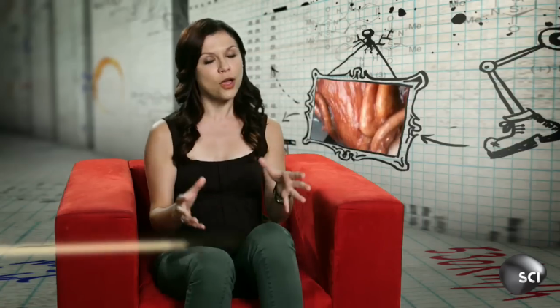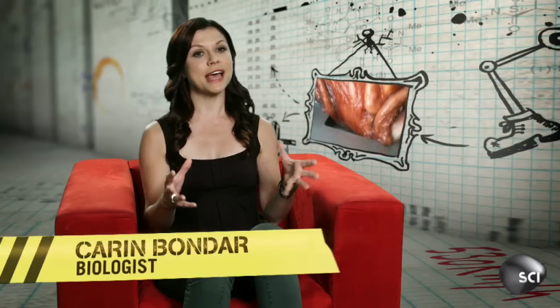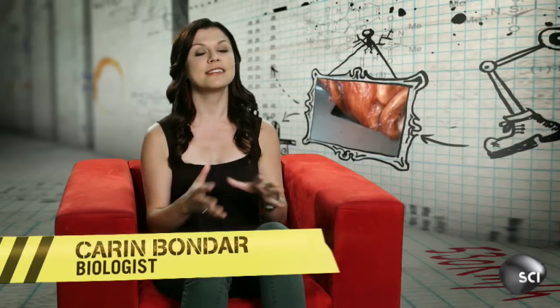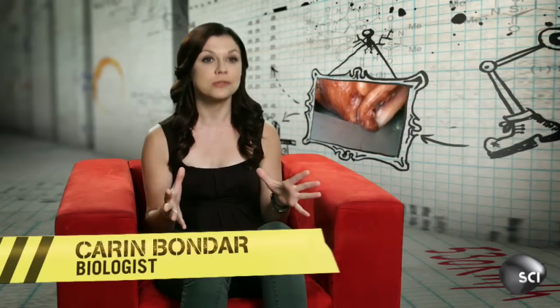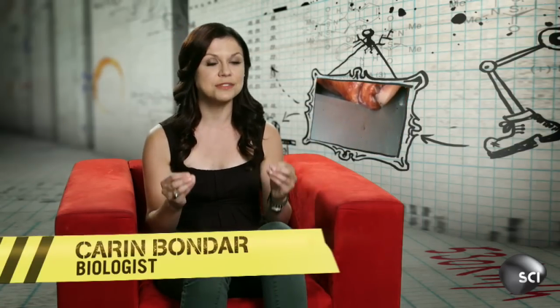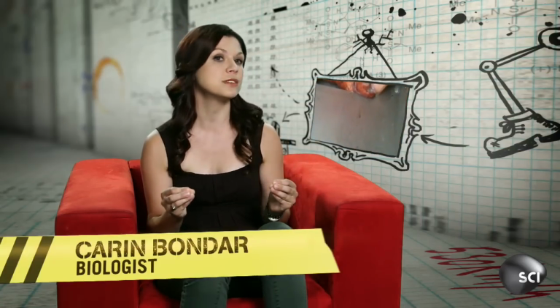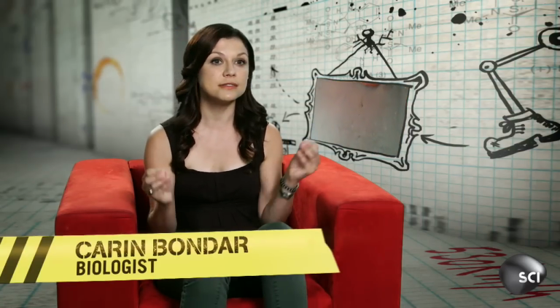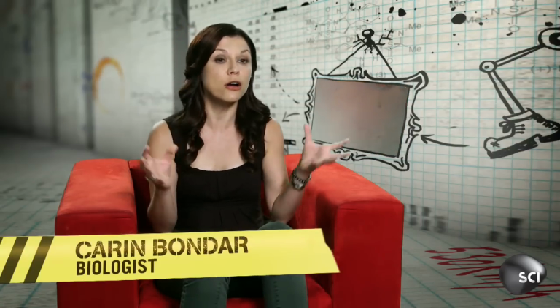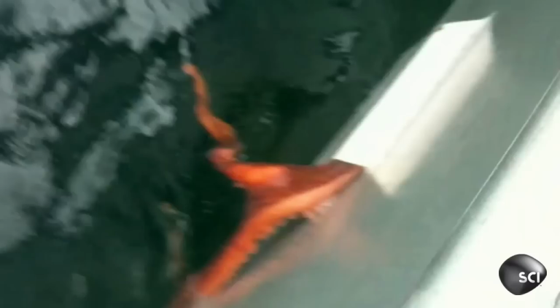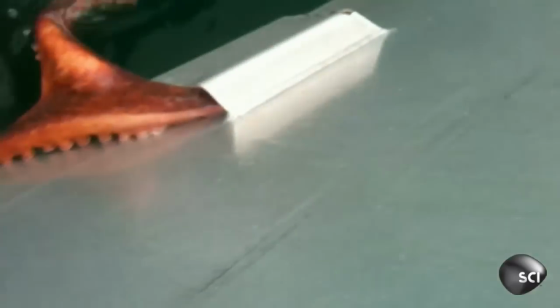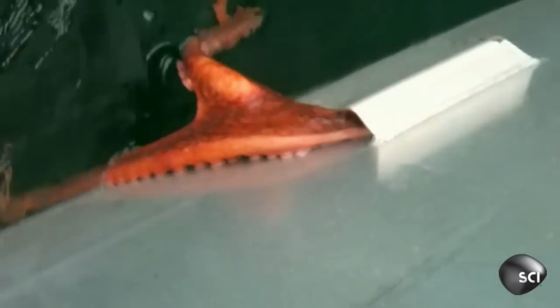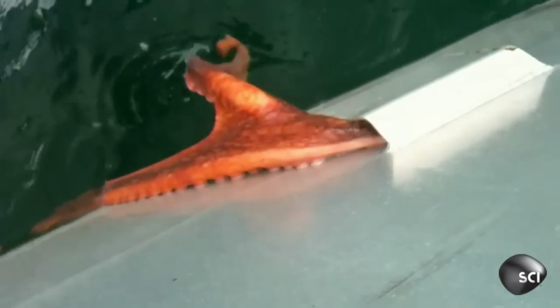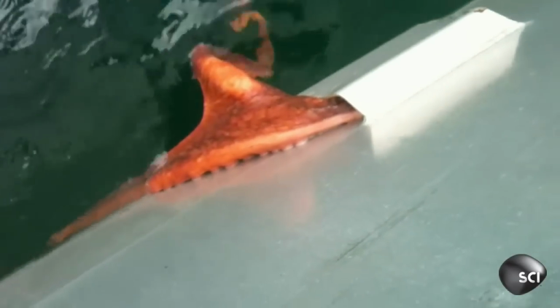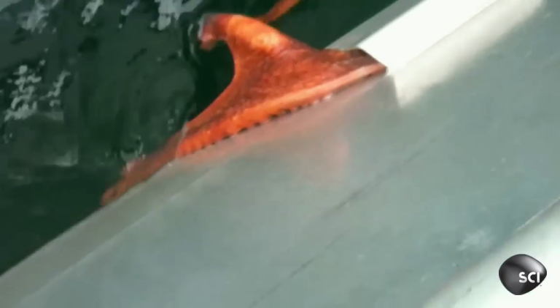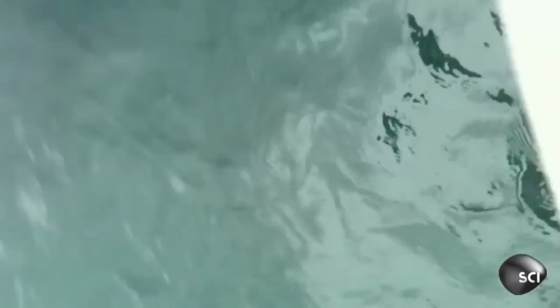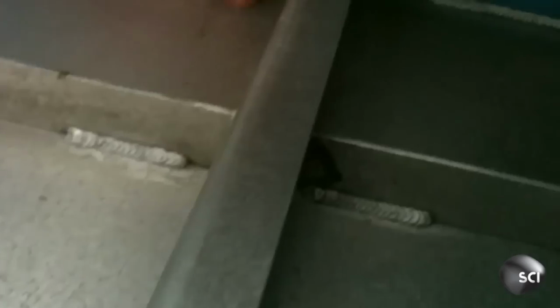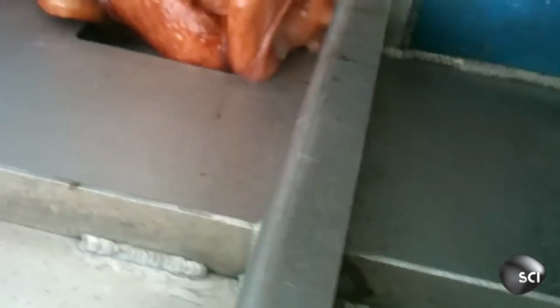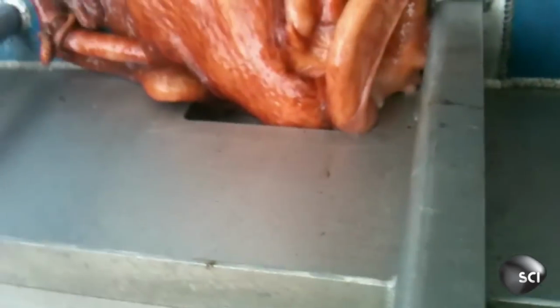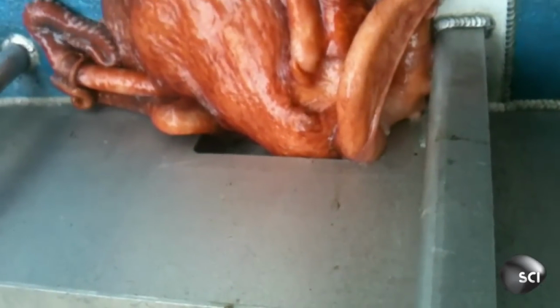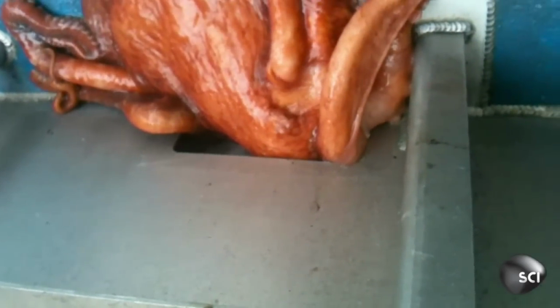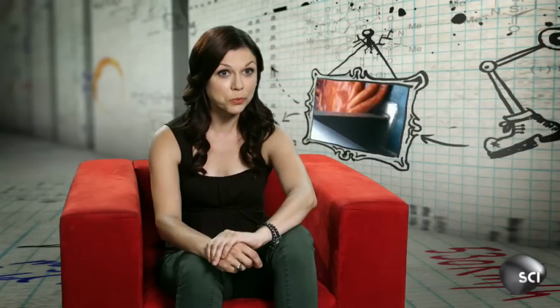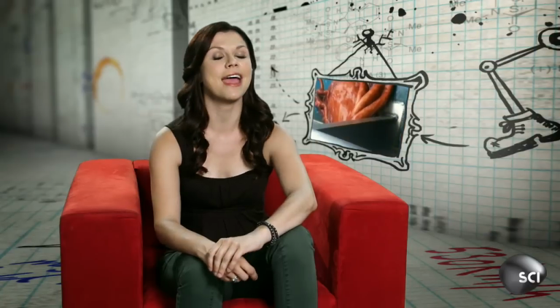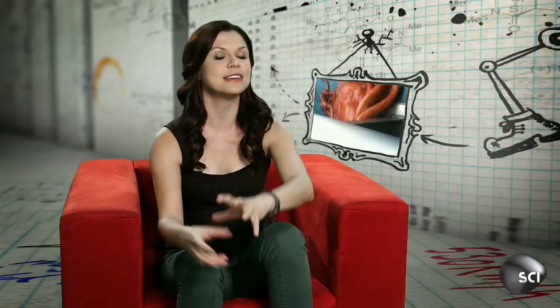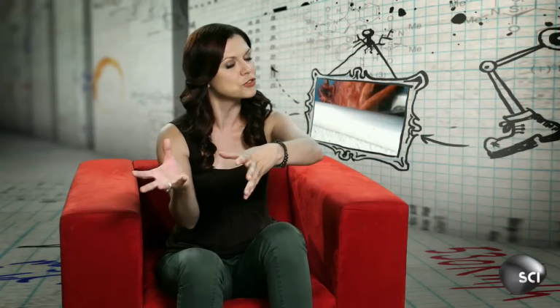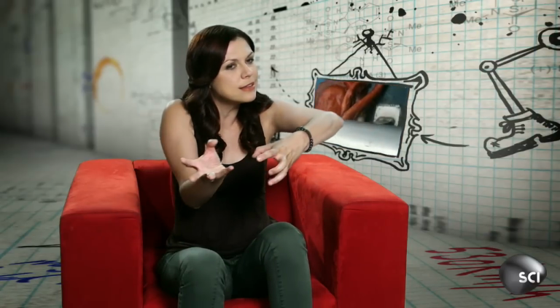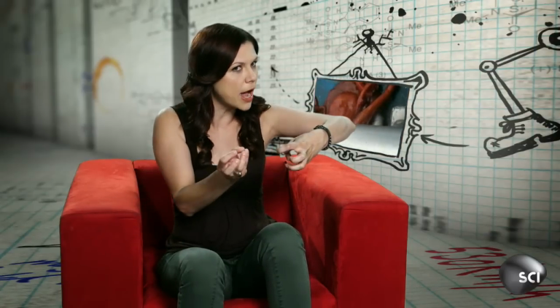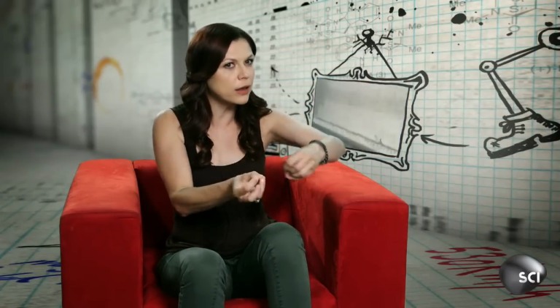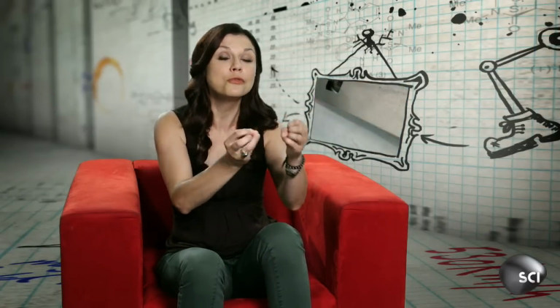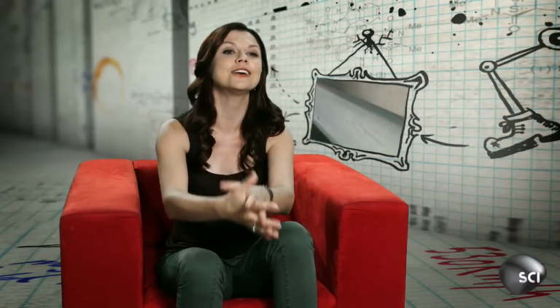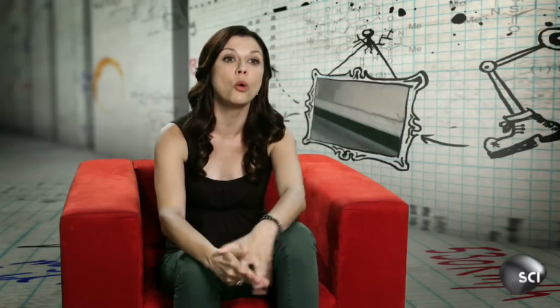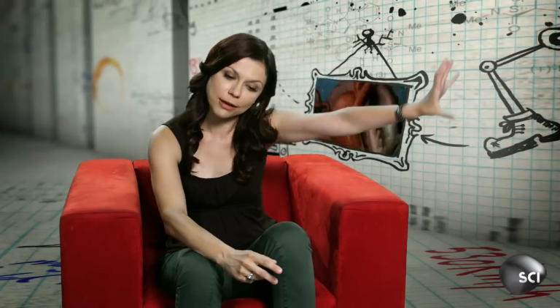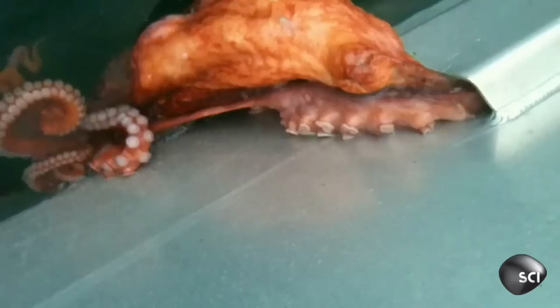The octopus has thousands of sensory cells that are able to taste and smell the environment. So once that tentacle has hit the water, he's alerted that this is the exit route, and he's able to squeeze the entire body through that tiny little hole and make it to safety.